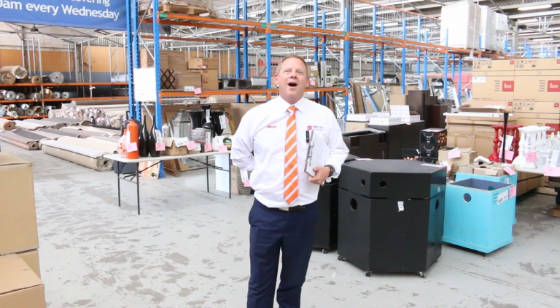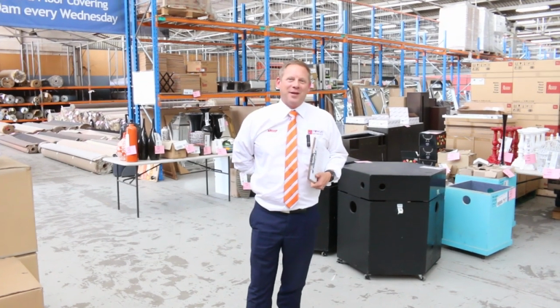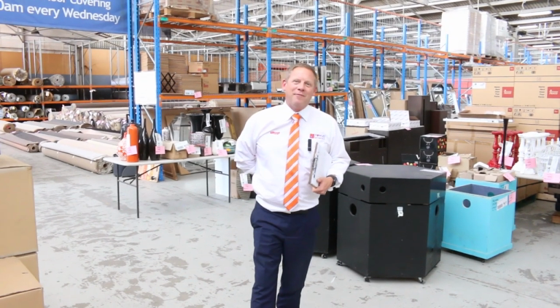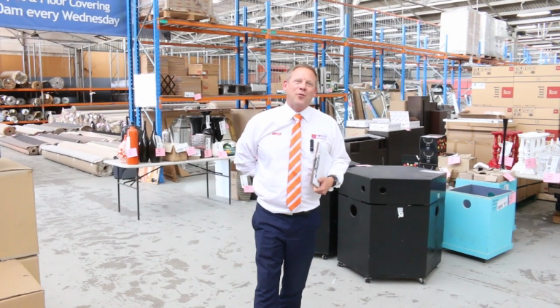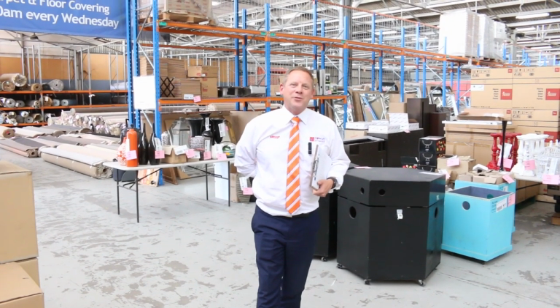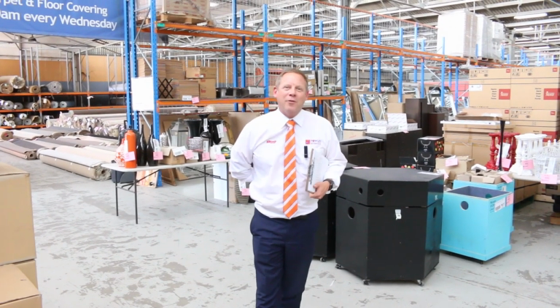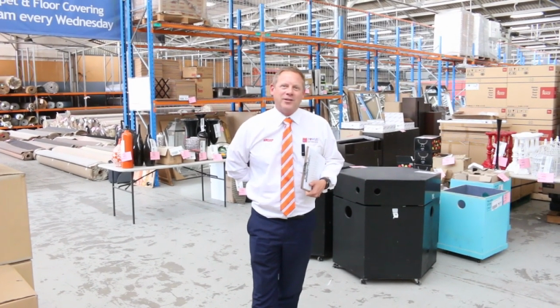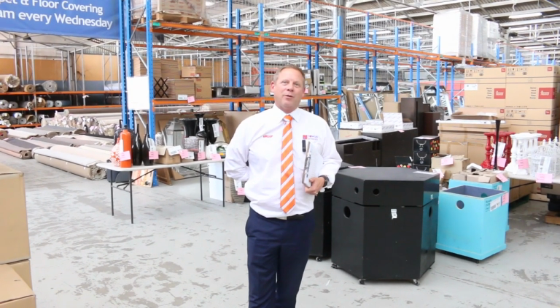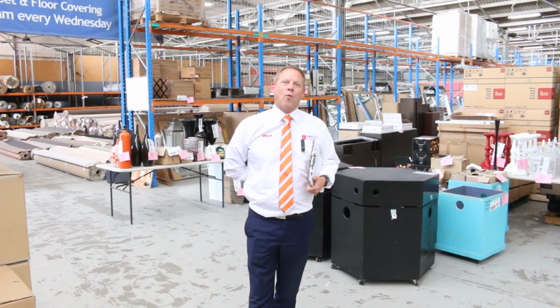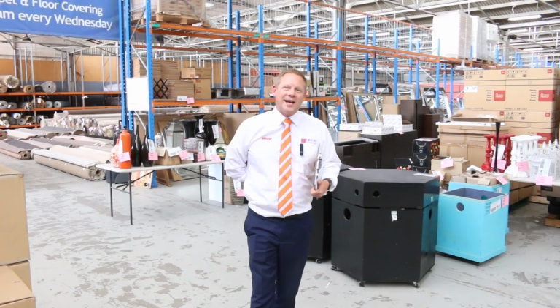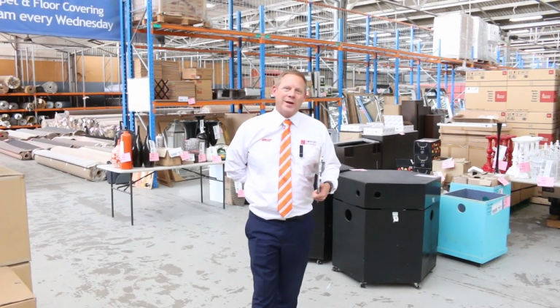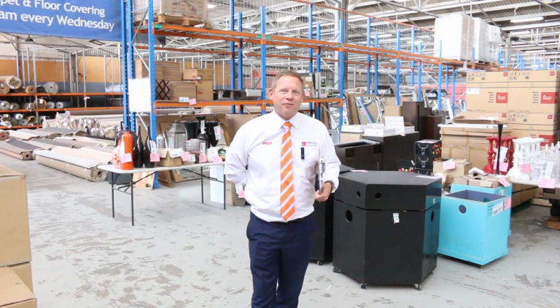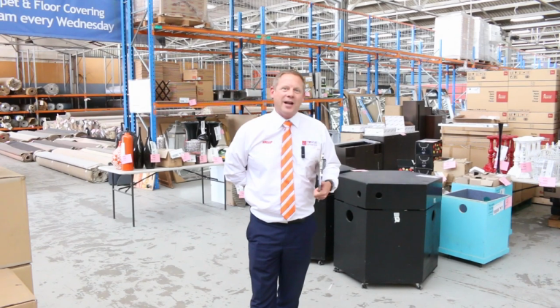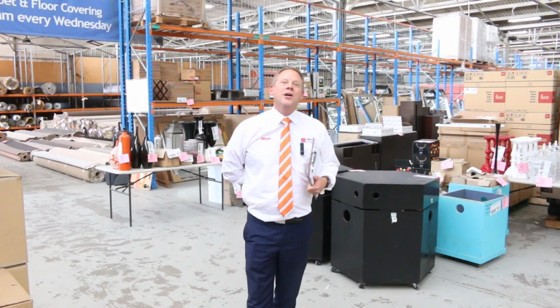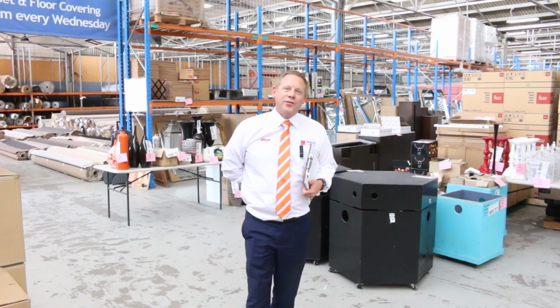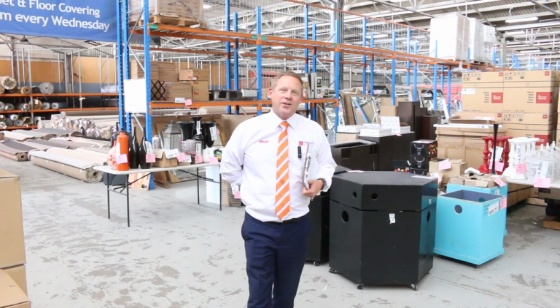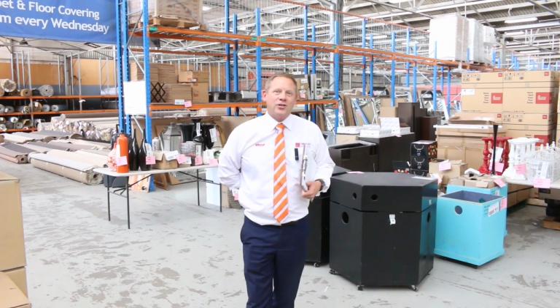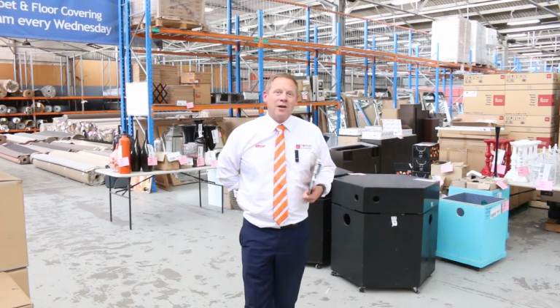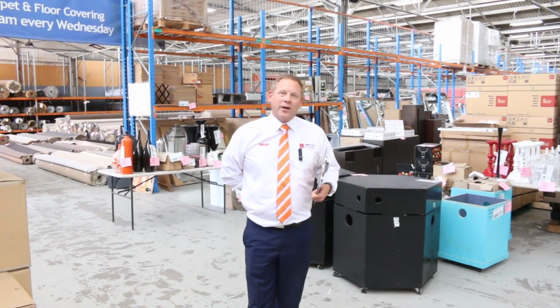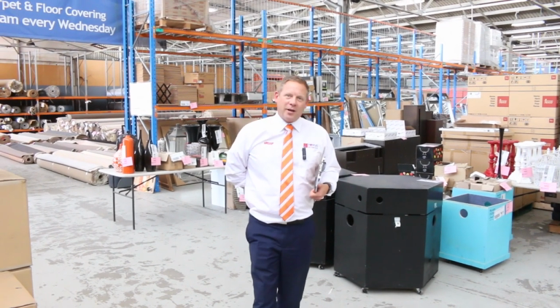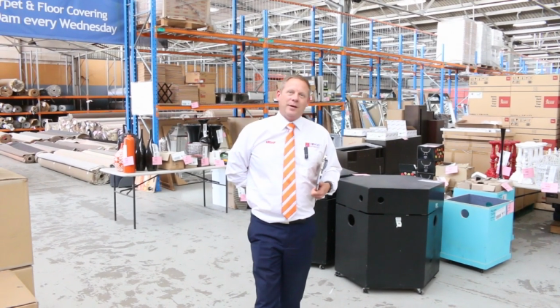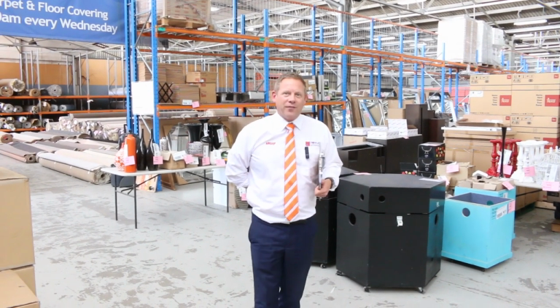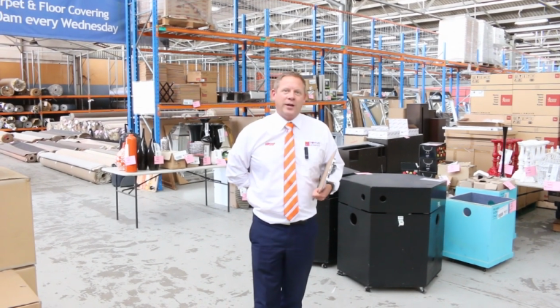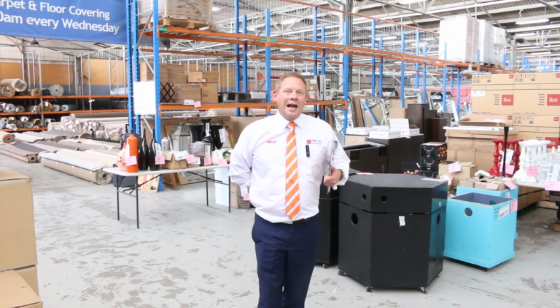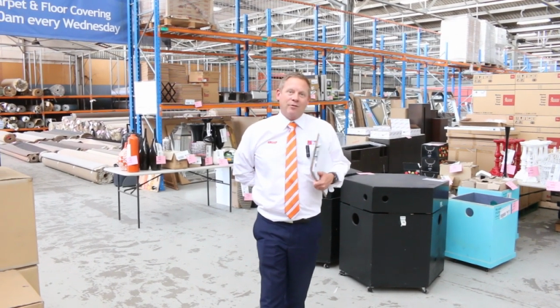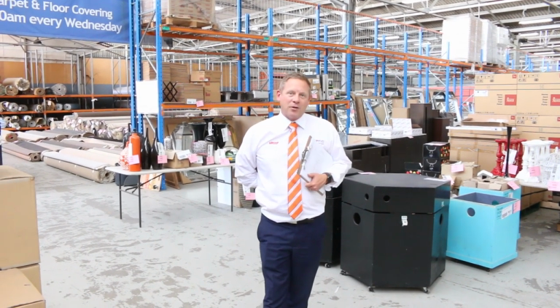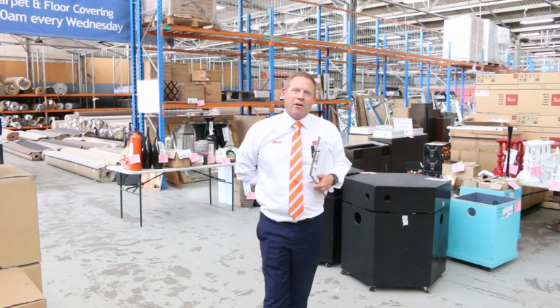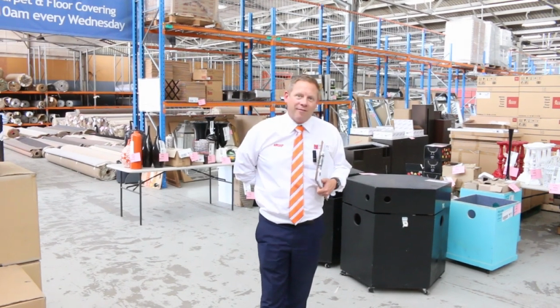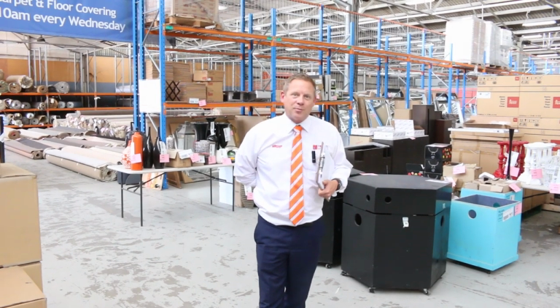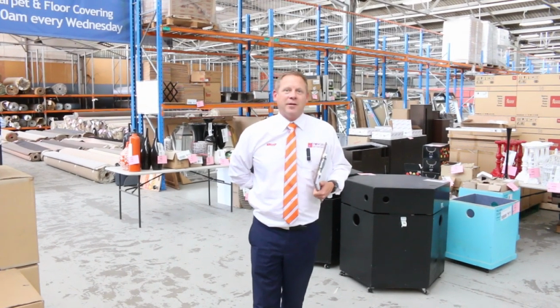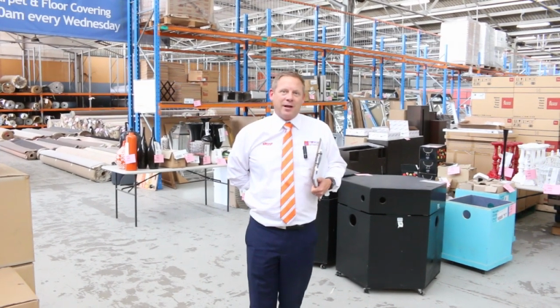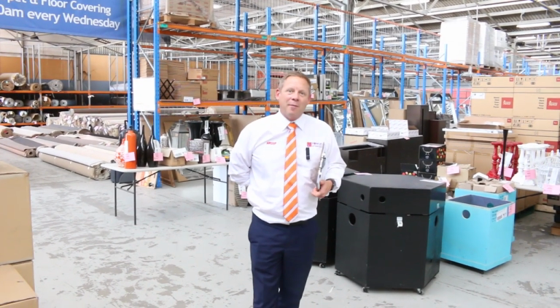Hi, I'm Liam from Fowles and welcome to the Home Renovators auction preview for Wednesday the 25th of March 2020. It's going to be a little bit different this week in response to the coronavirus problem that's happening at the moment.